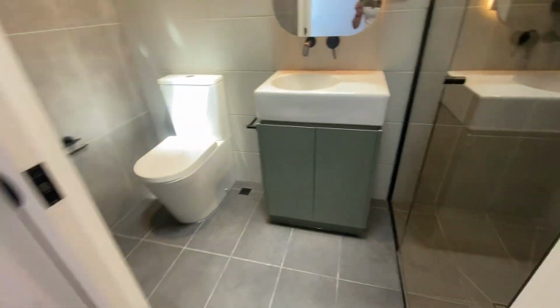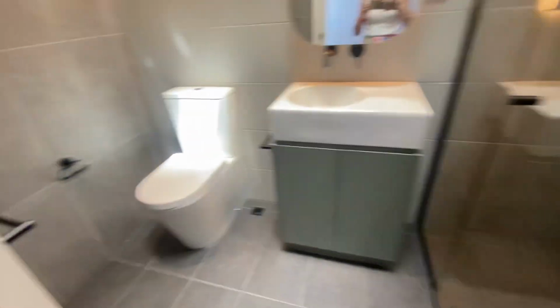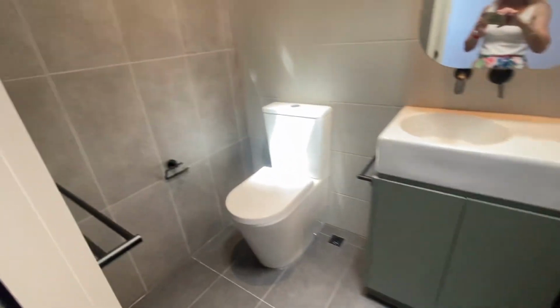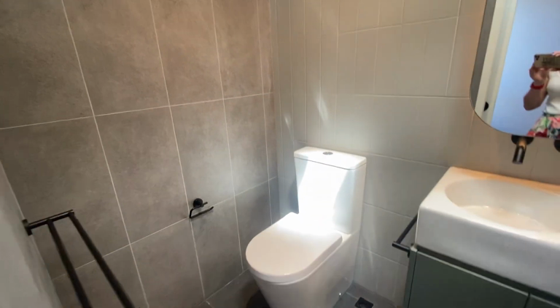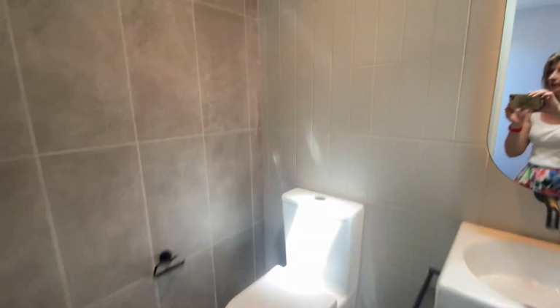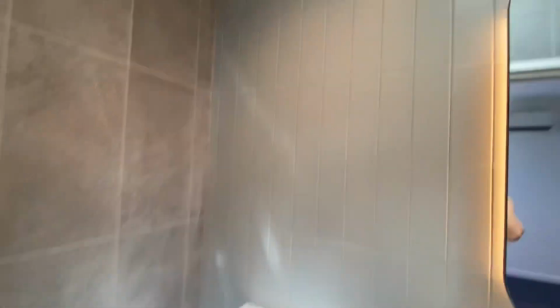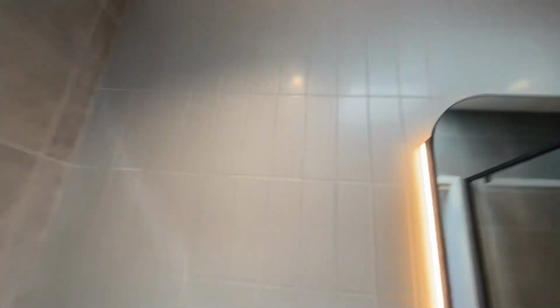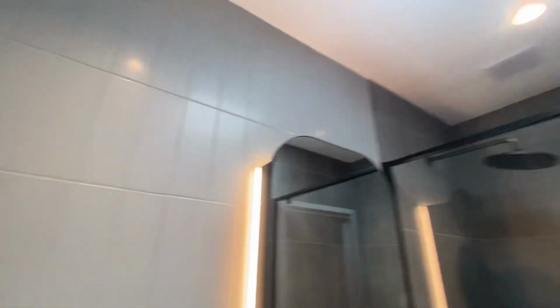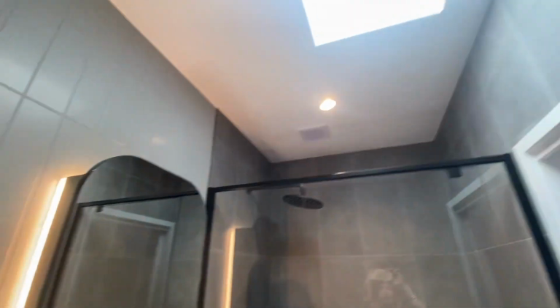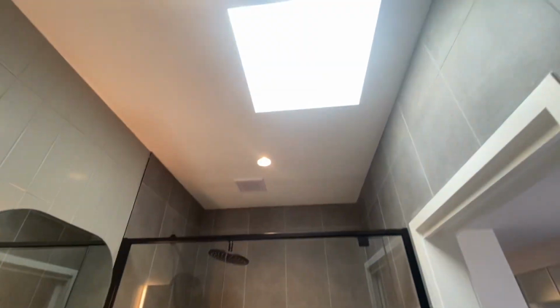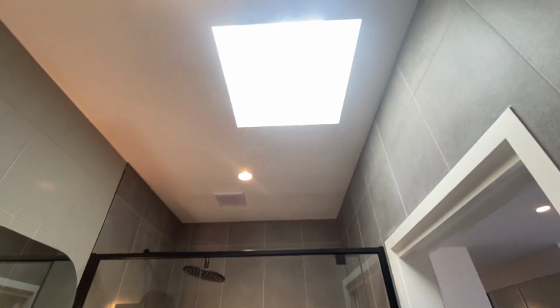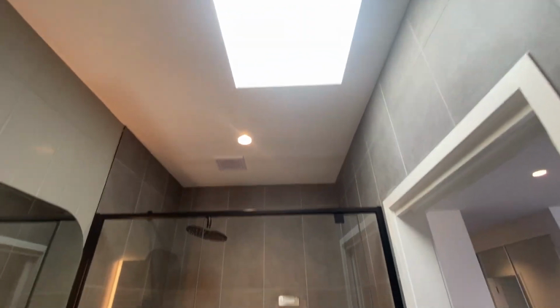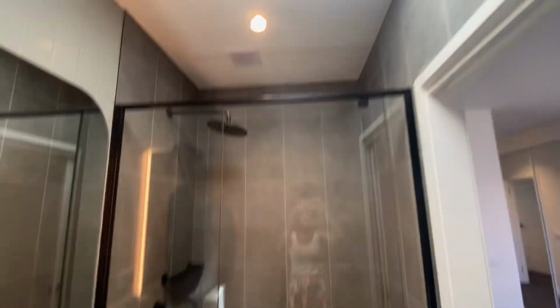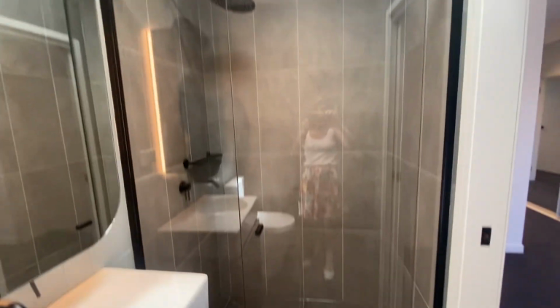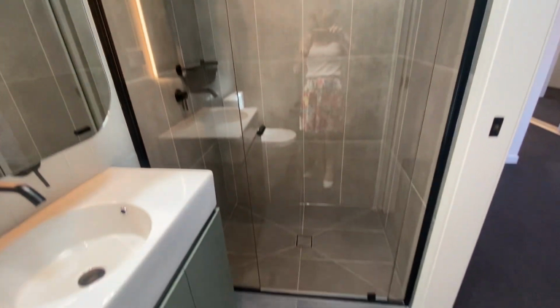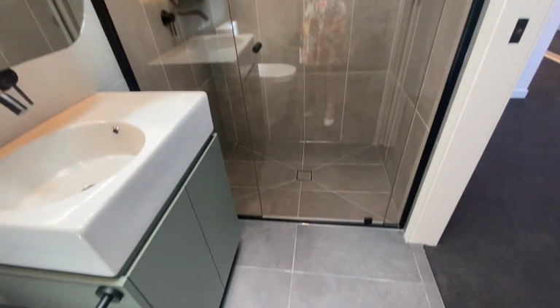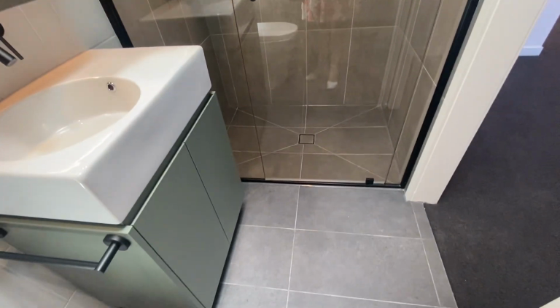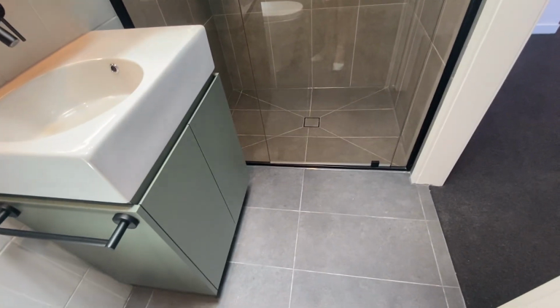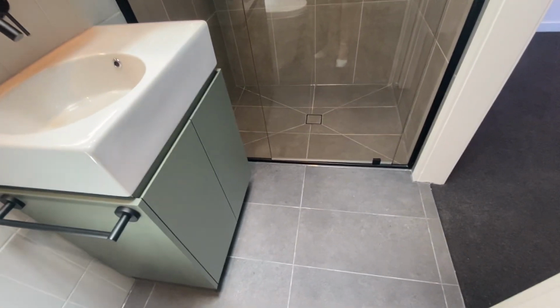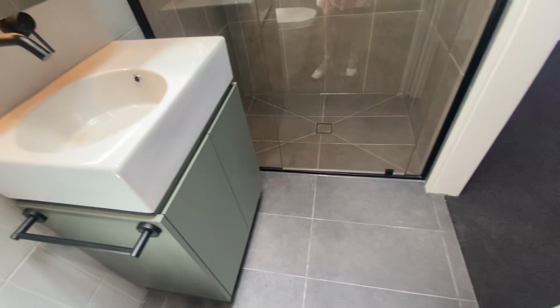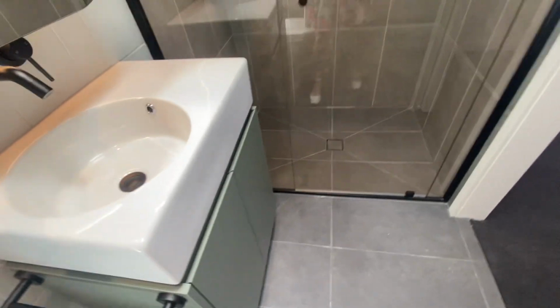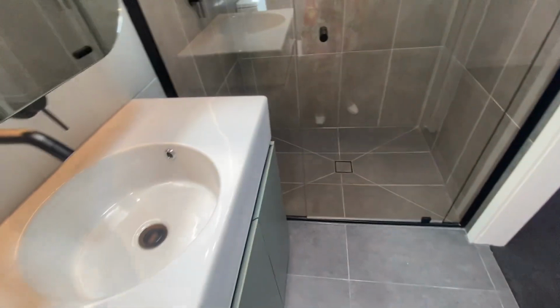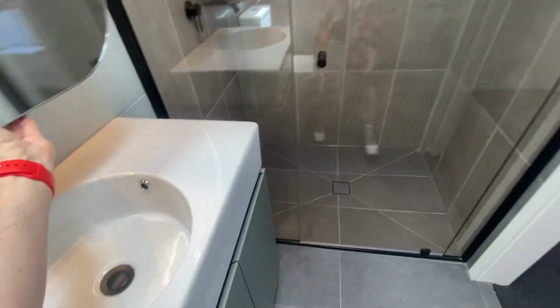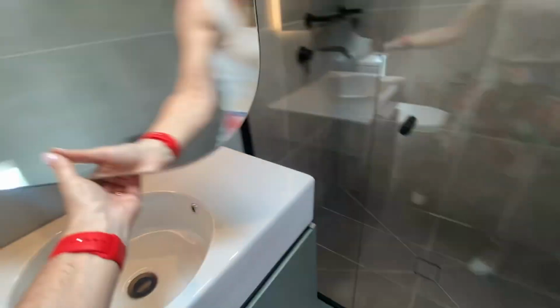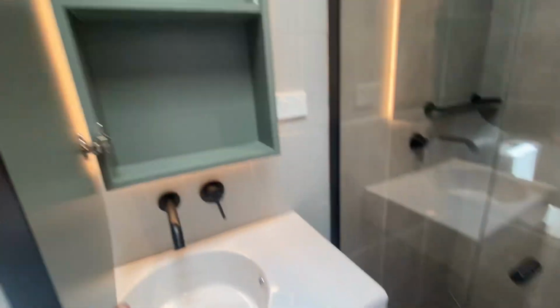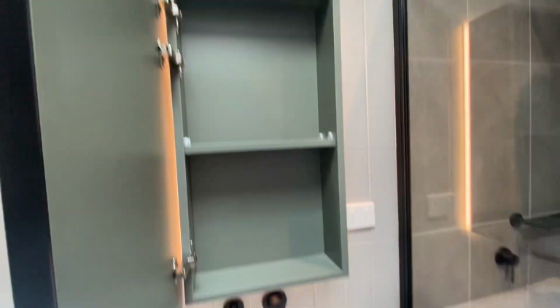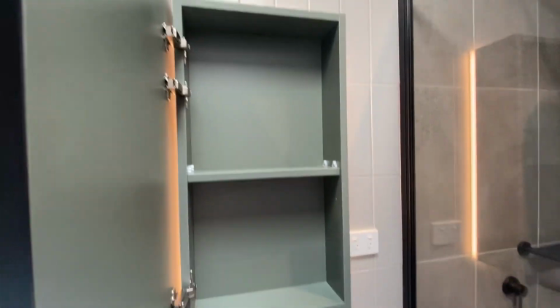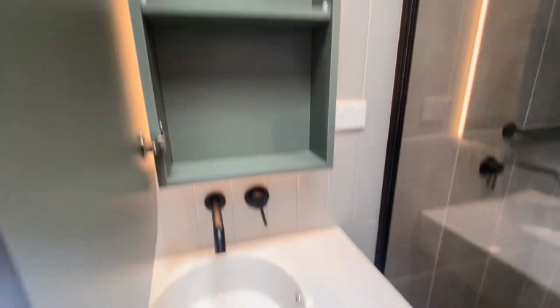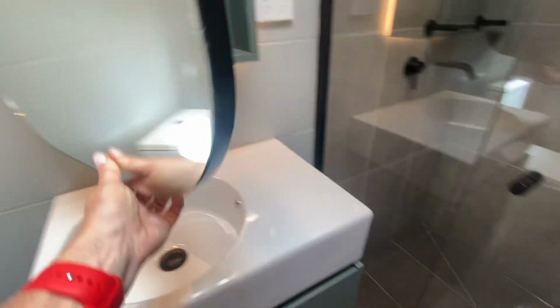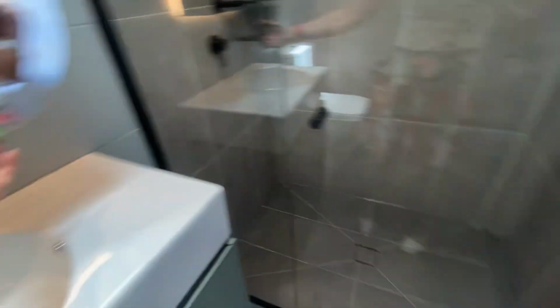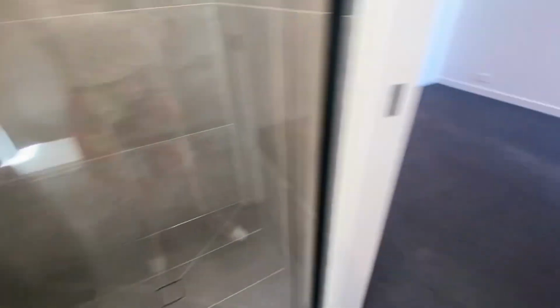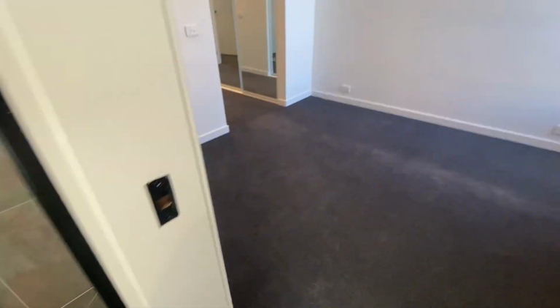Green hue again, floor-to-ceiling tiles, it's got a skylight in here which is lovely and a nice big shower. There is also storage behind the mirror there.